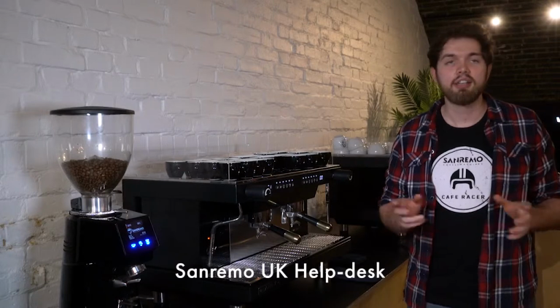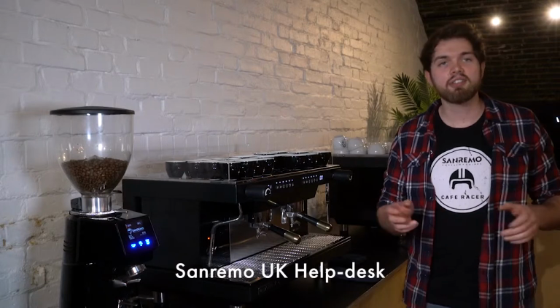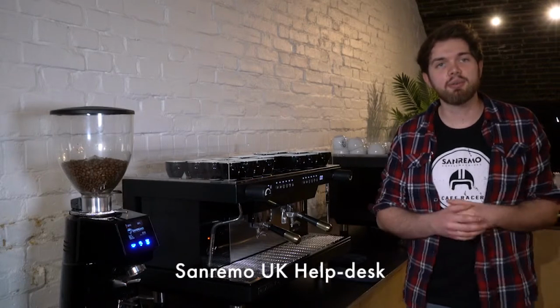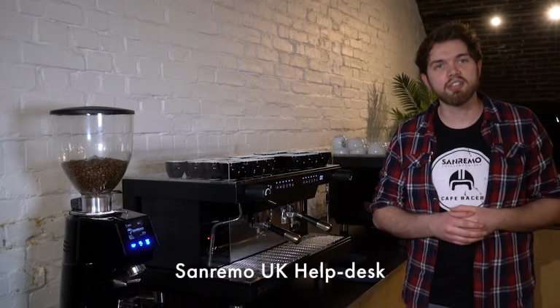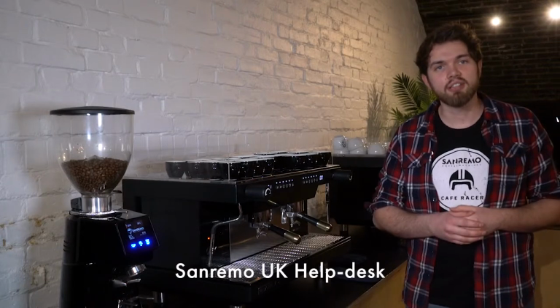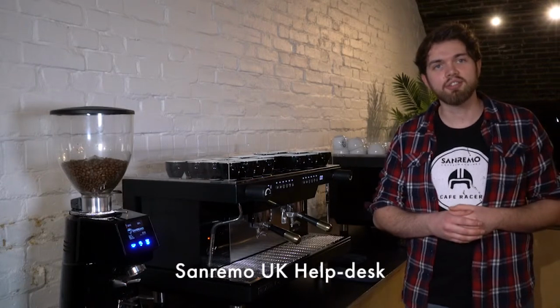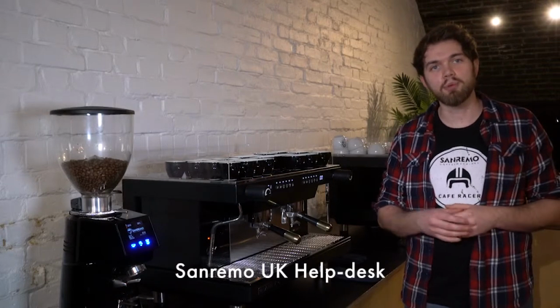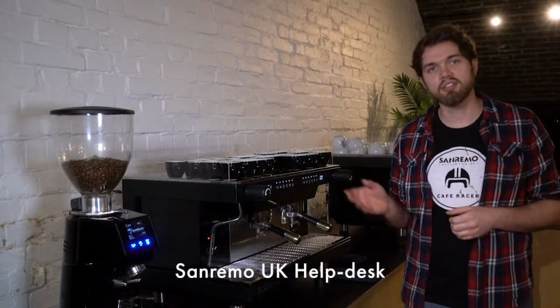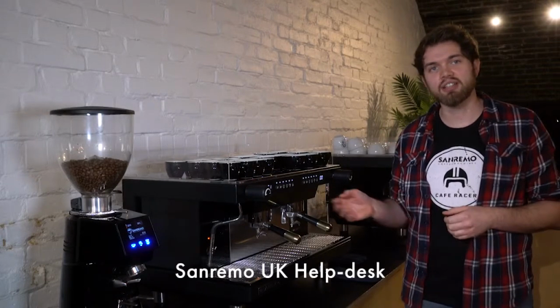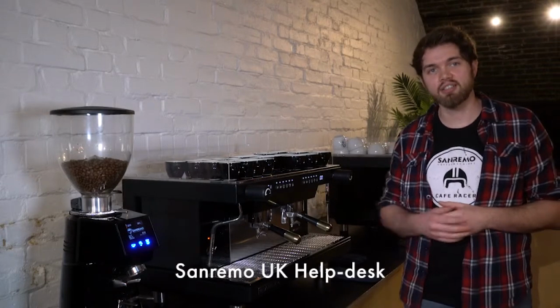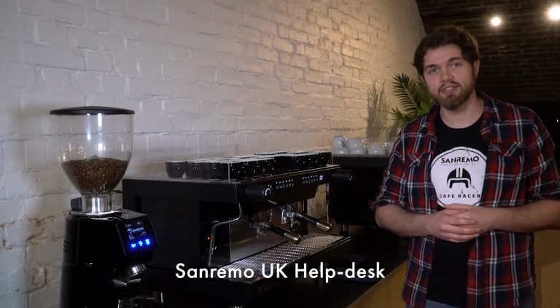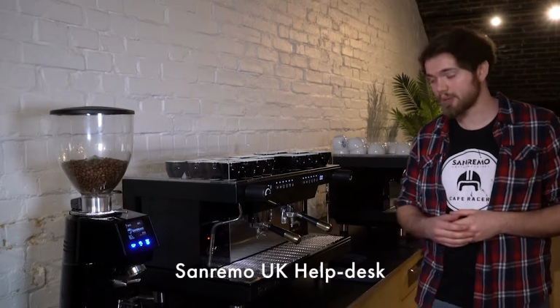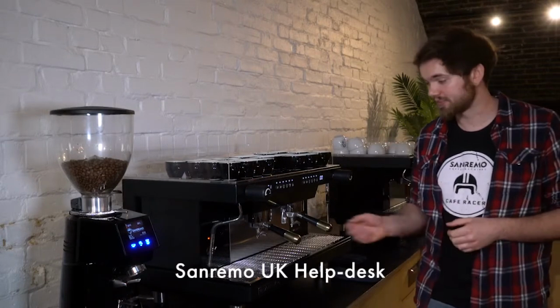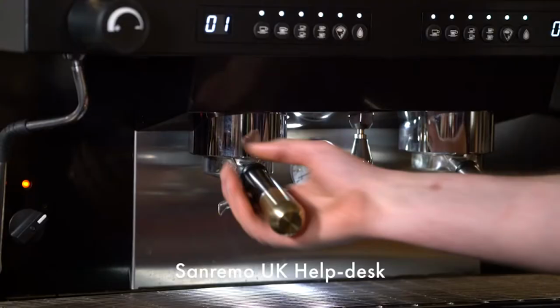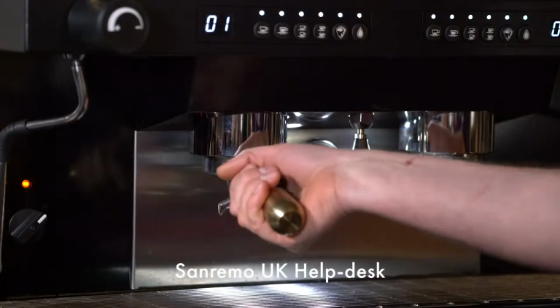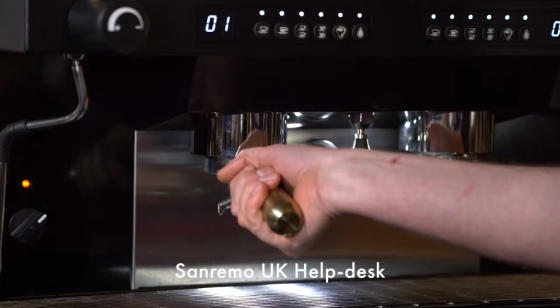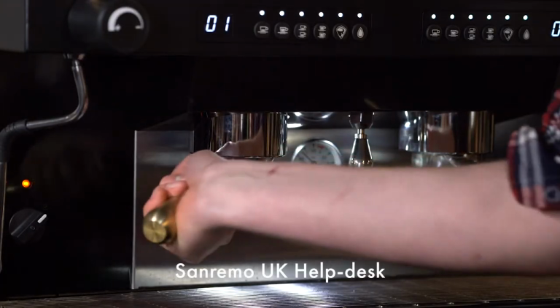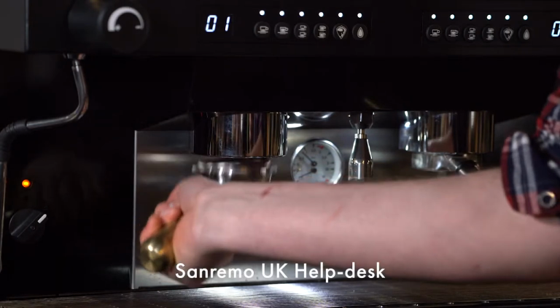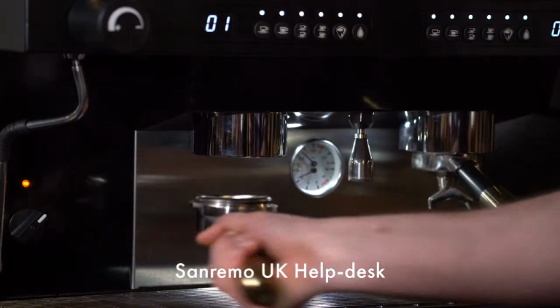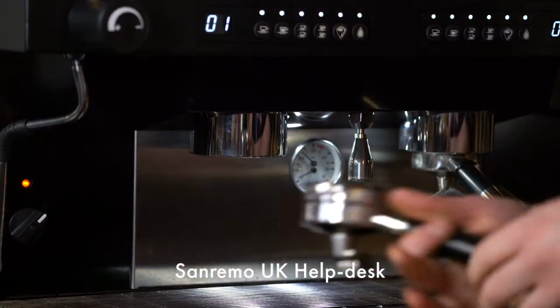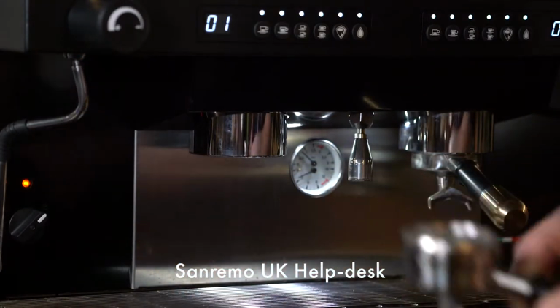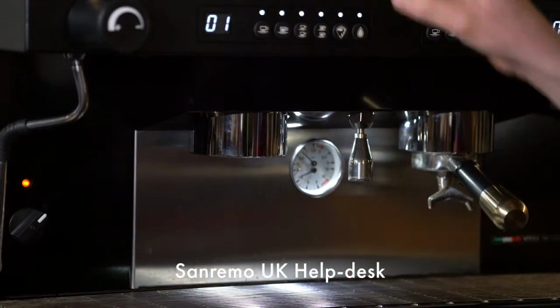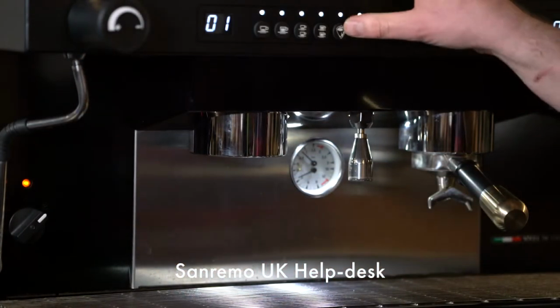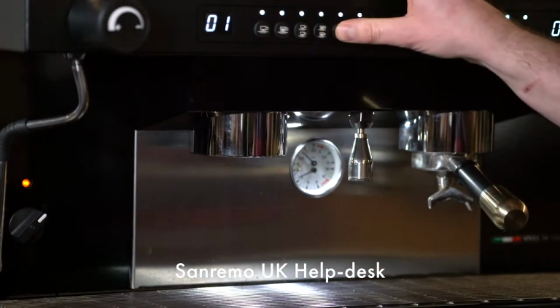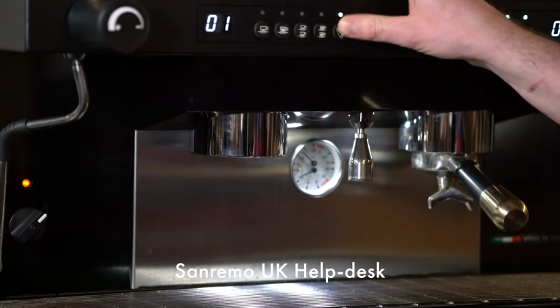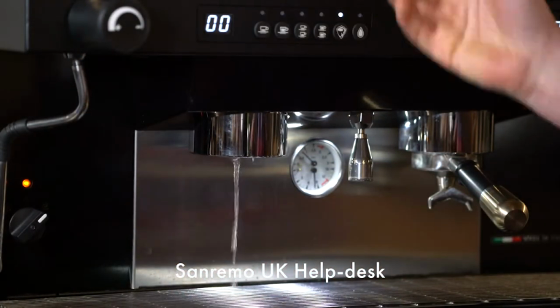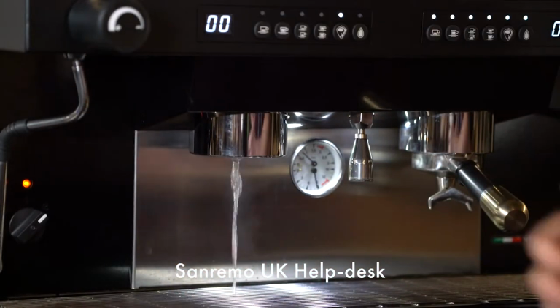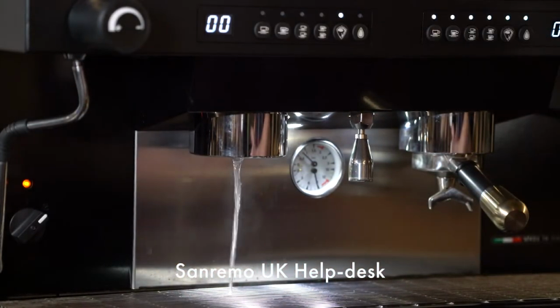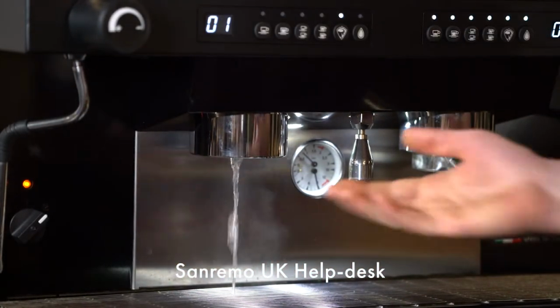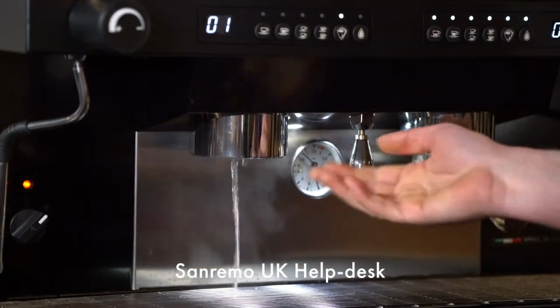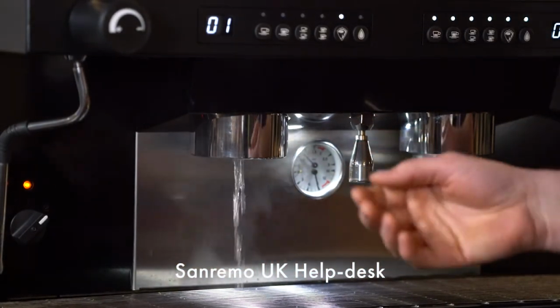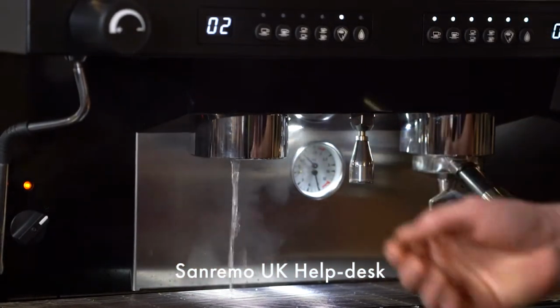The first thing we want to do is ensure that water is actually leaving the group head. Remove the portafilter, press any button you choose, and be sure water is leaving.